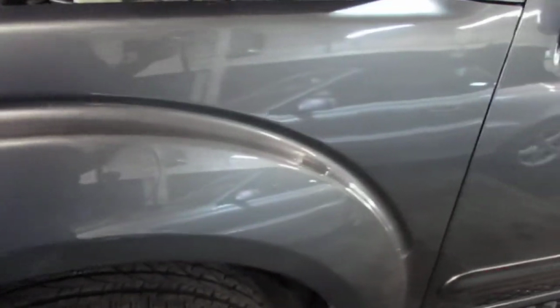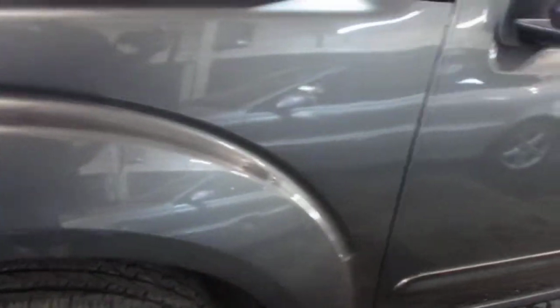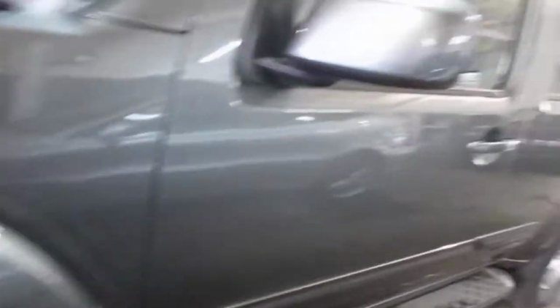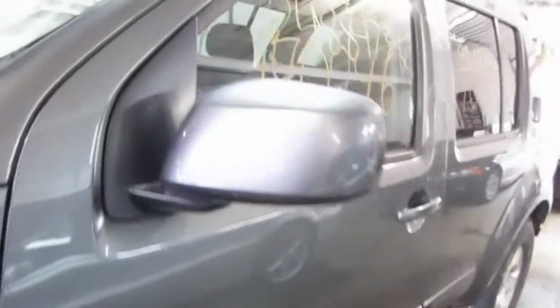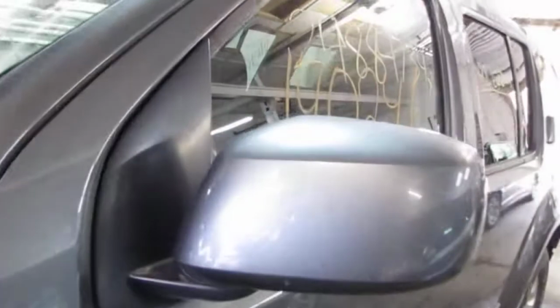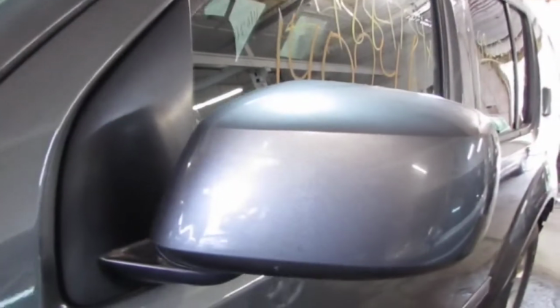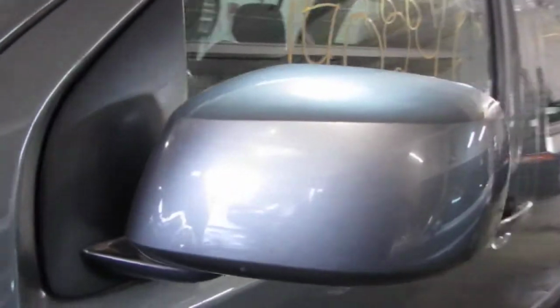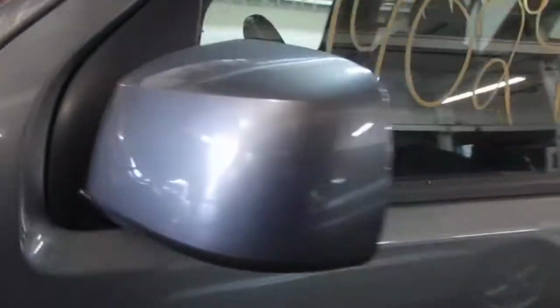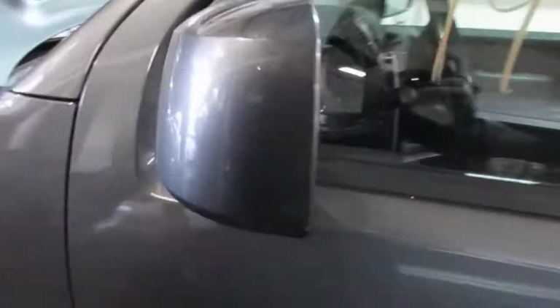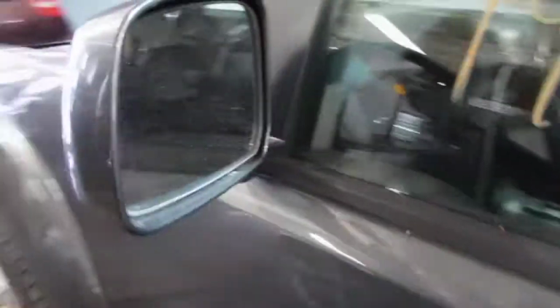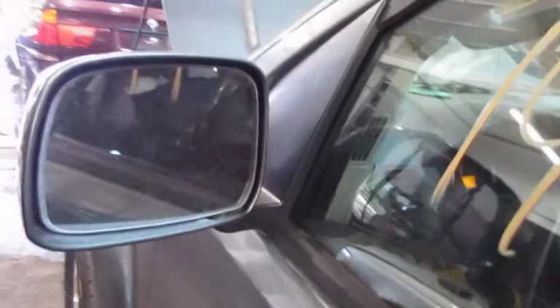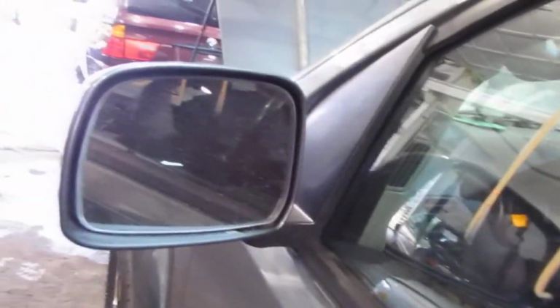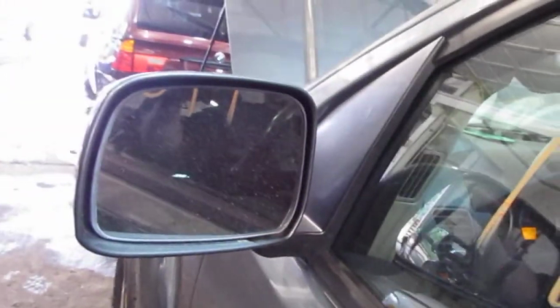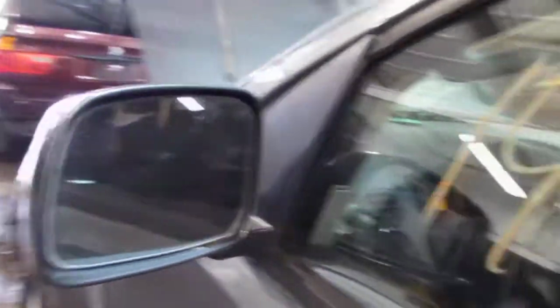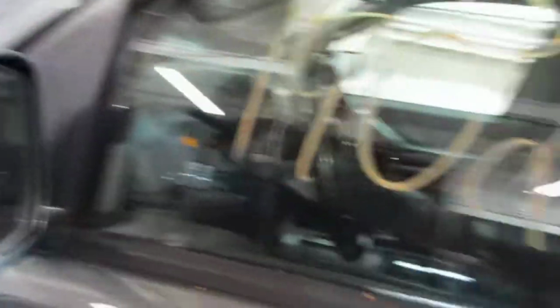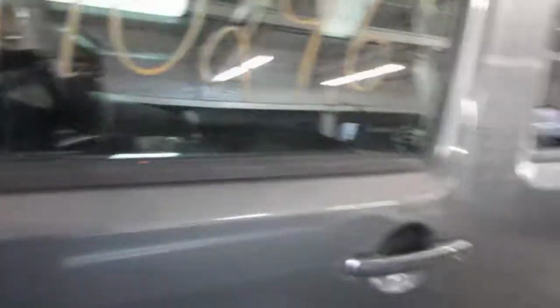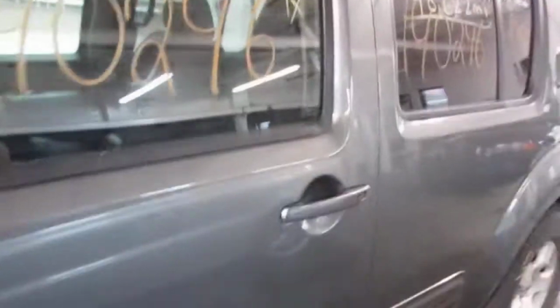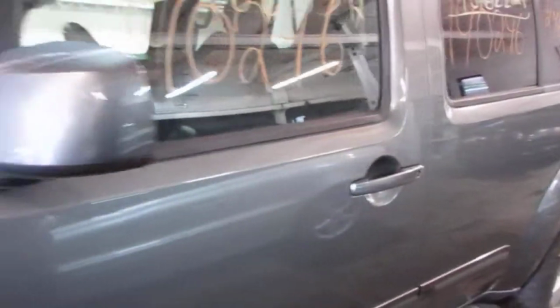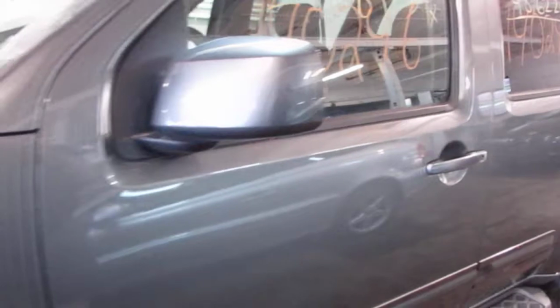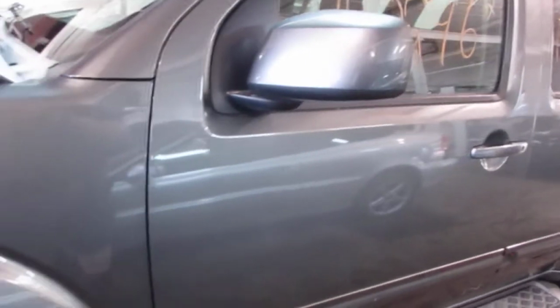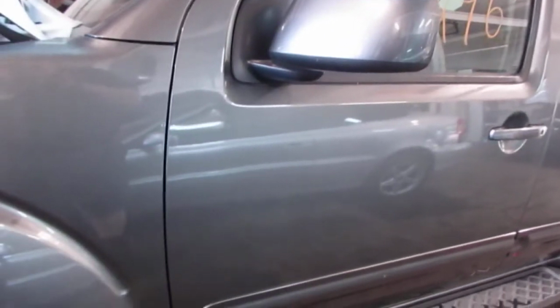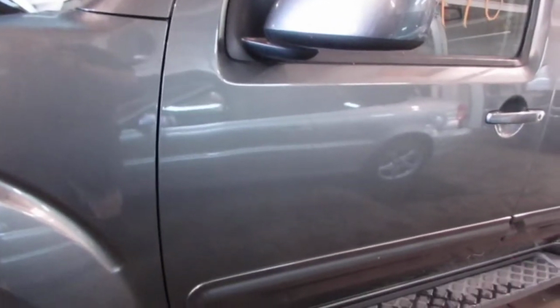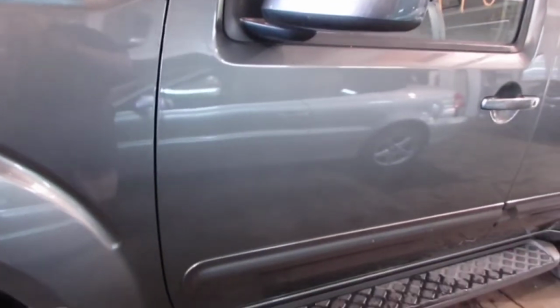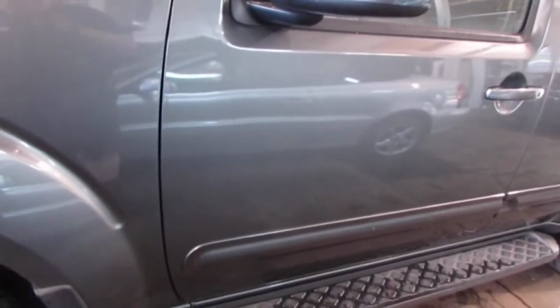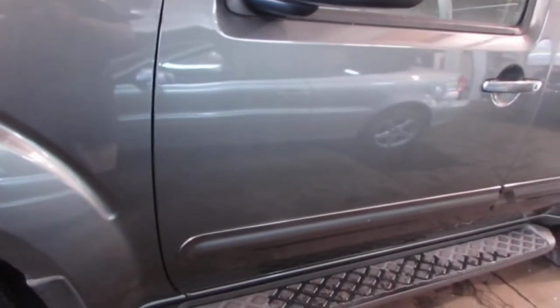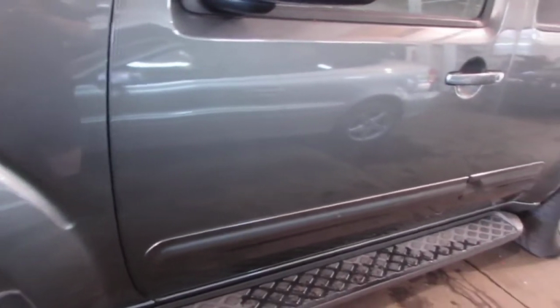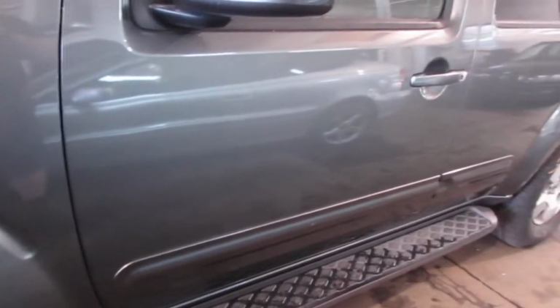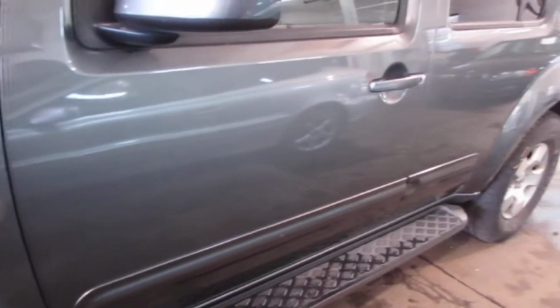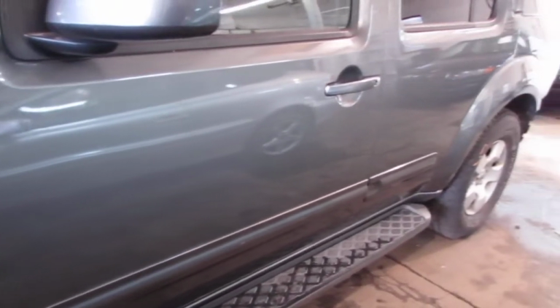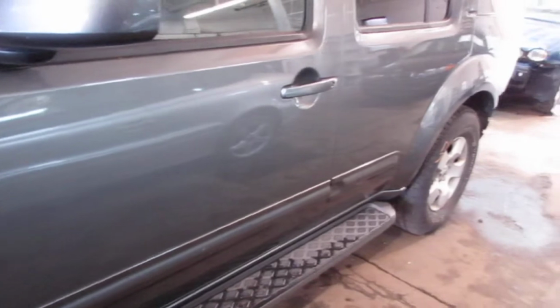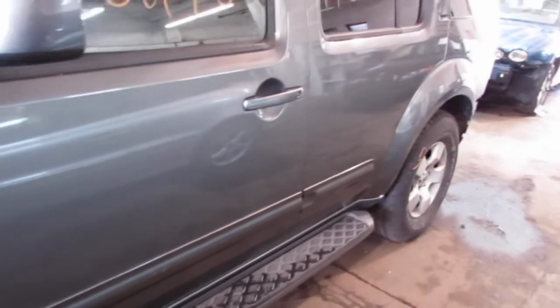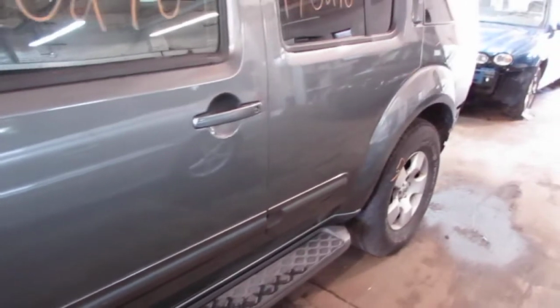The vehicle does still have a good power factory driver's door mirror as well as two very nice driver side doors. Both of the driver side doors have one small parking lot ding on each, but they are both still nice, good usable doors.